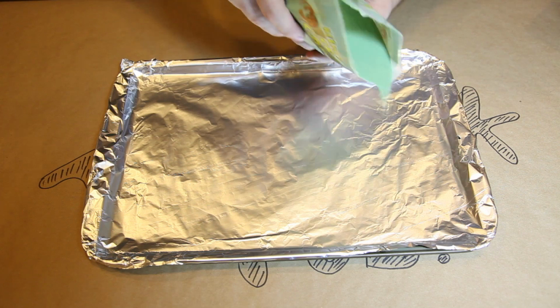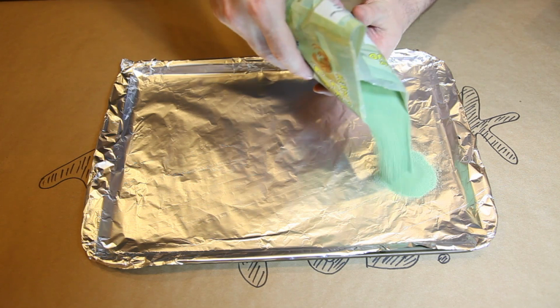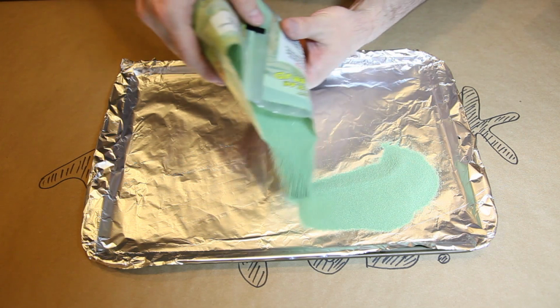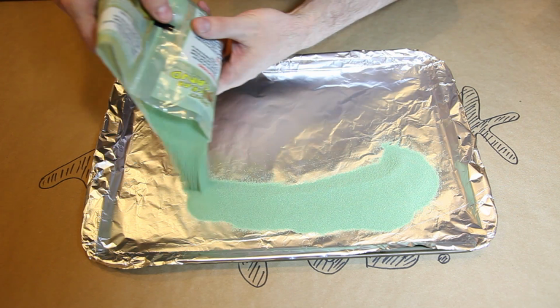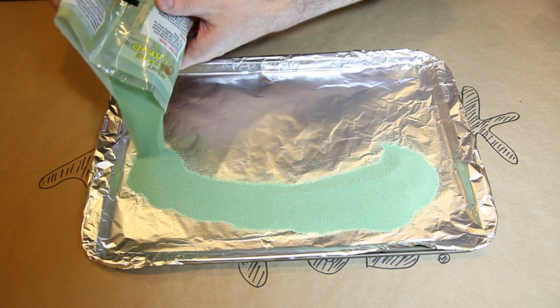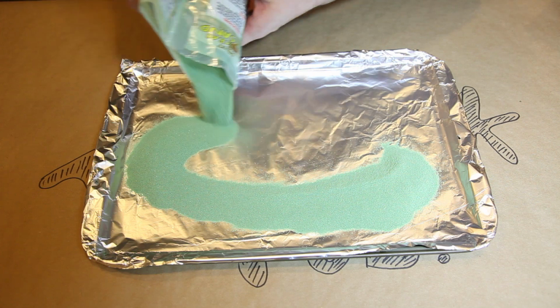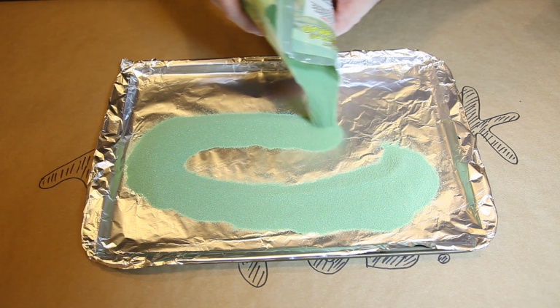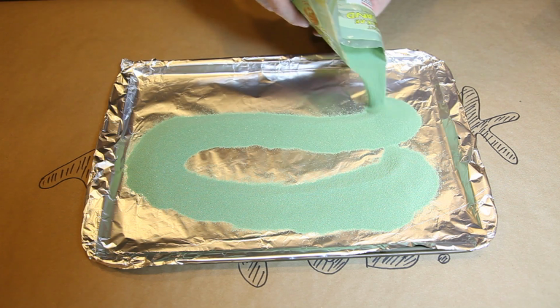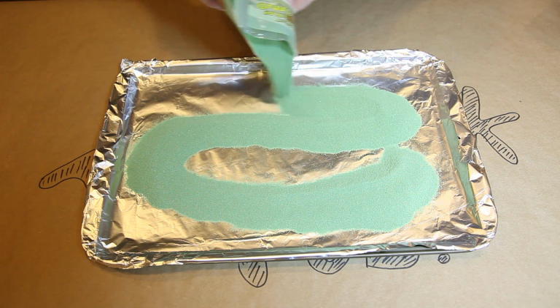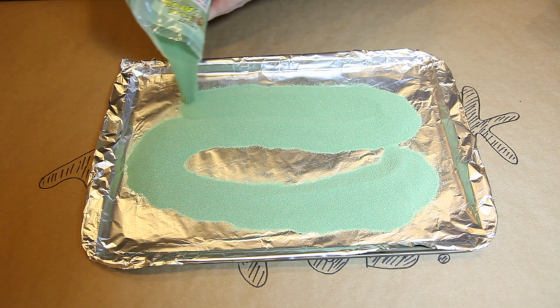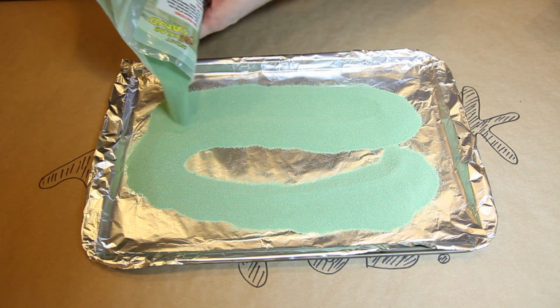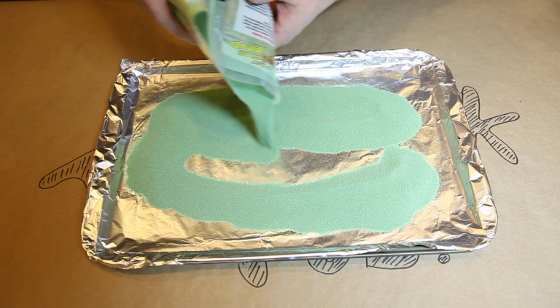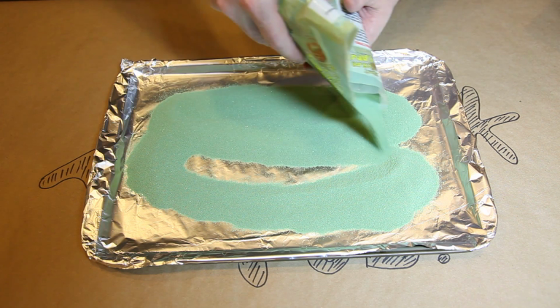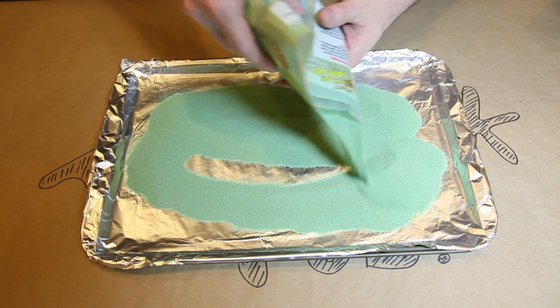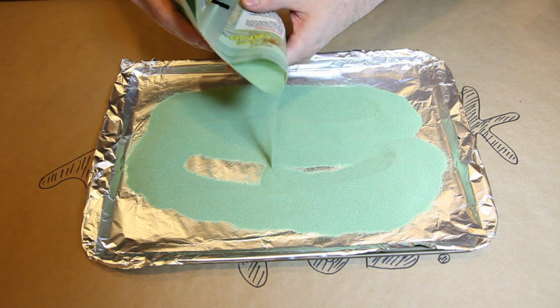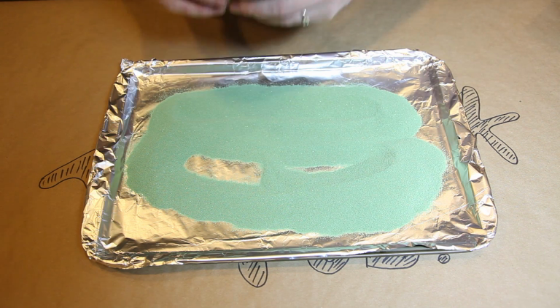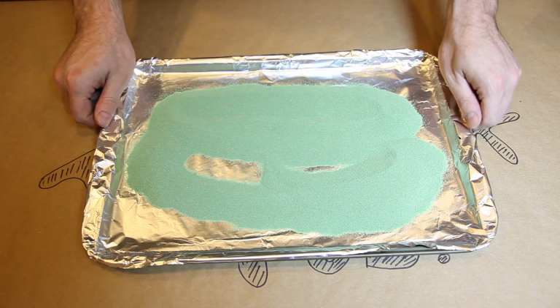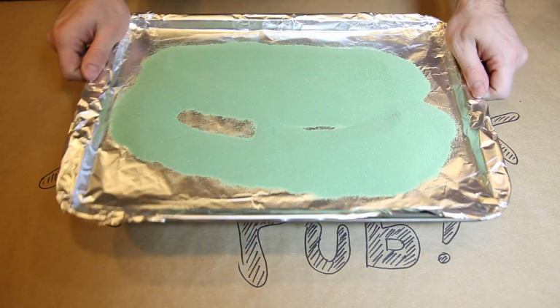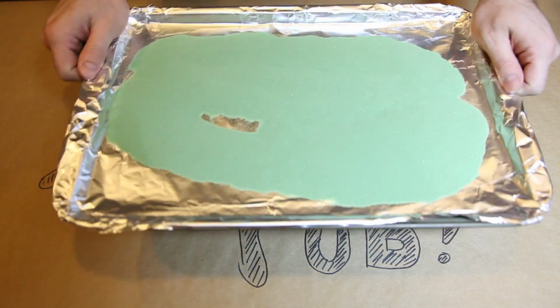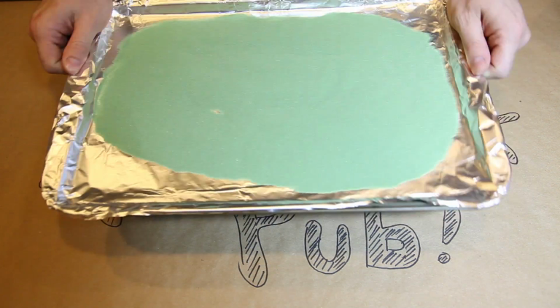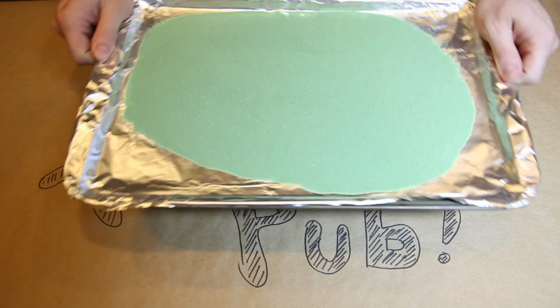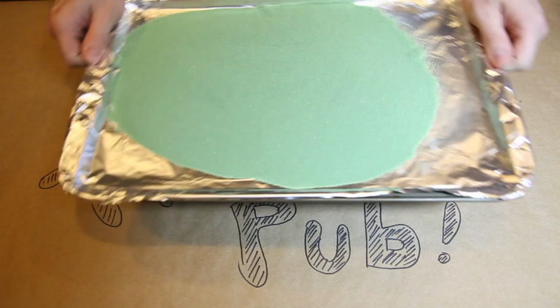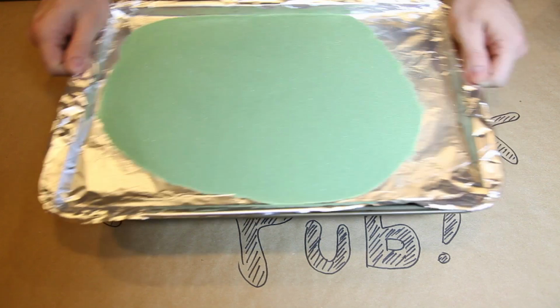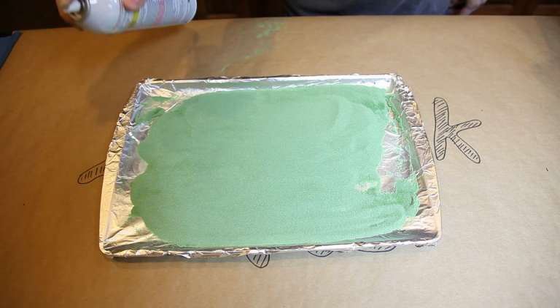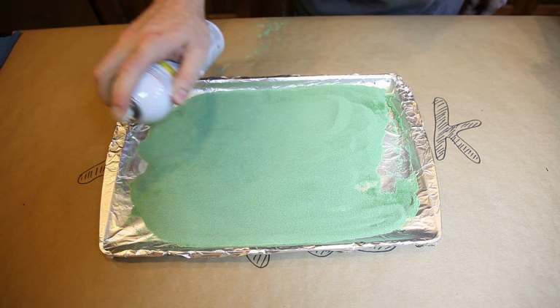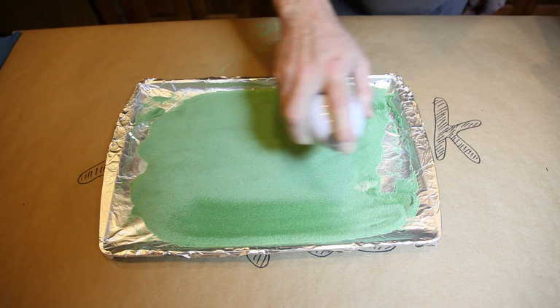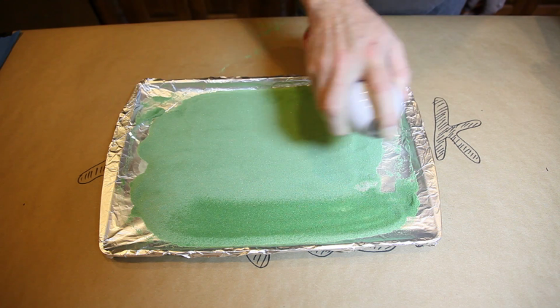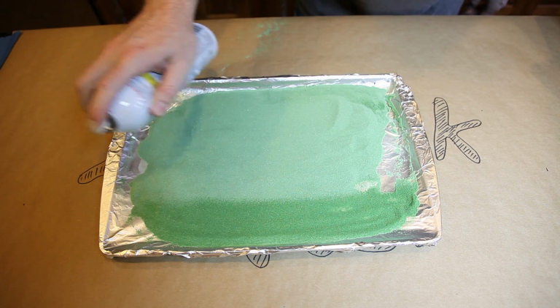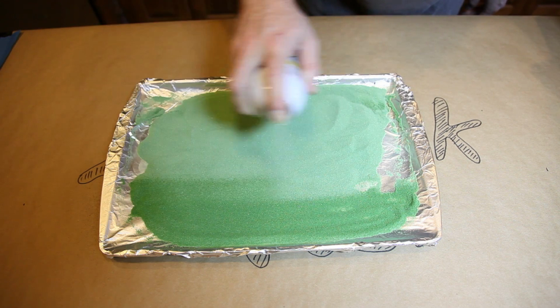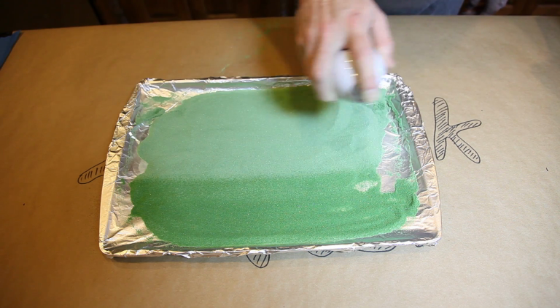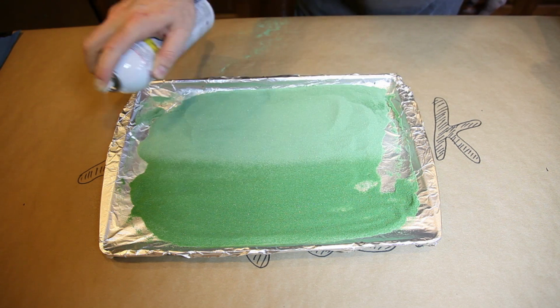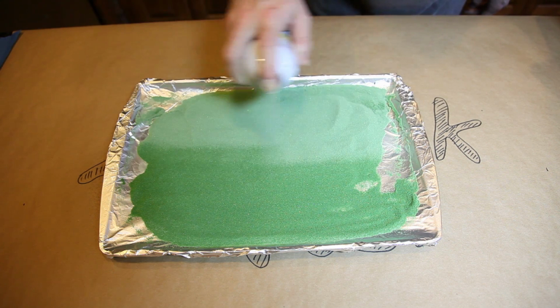Now take some sand and spread it around evenly on your baking pan. I like to shake the pan gently to thin it out. Then spray an even coat of Scotch Guard over the top of the sand.